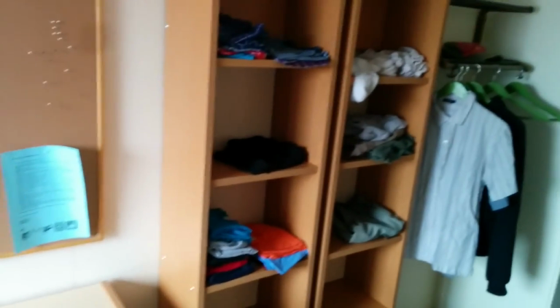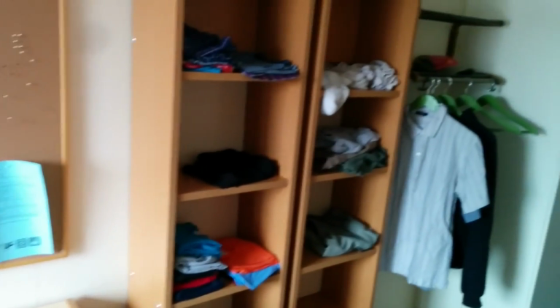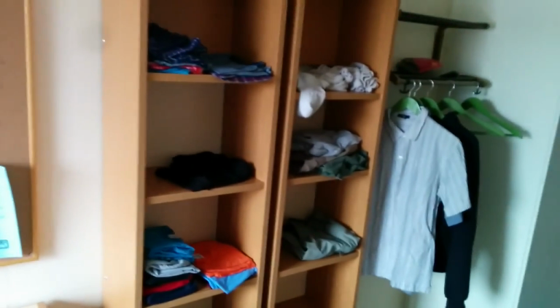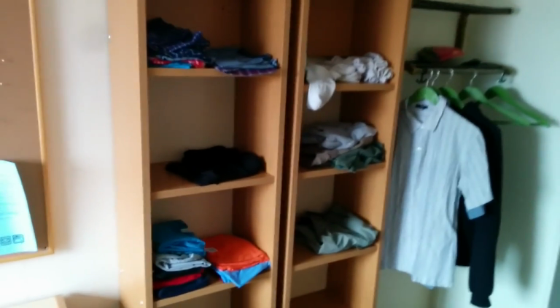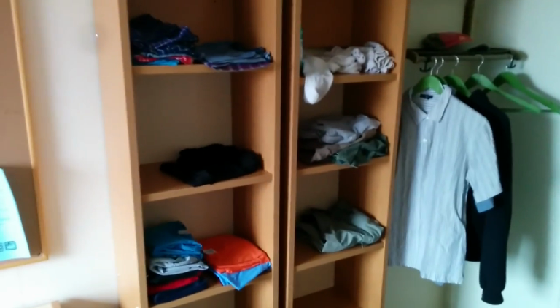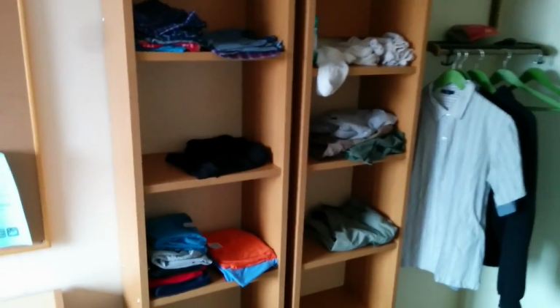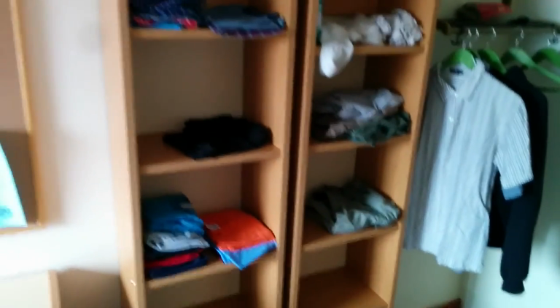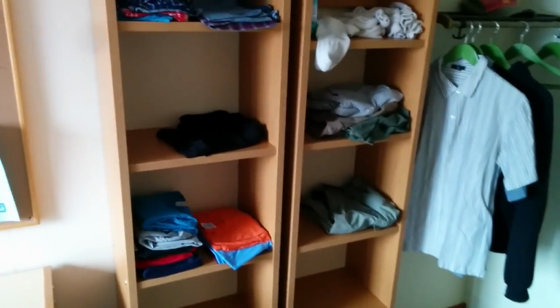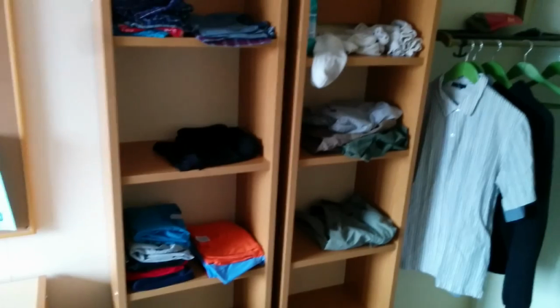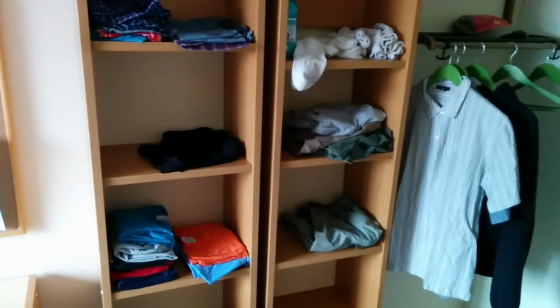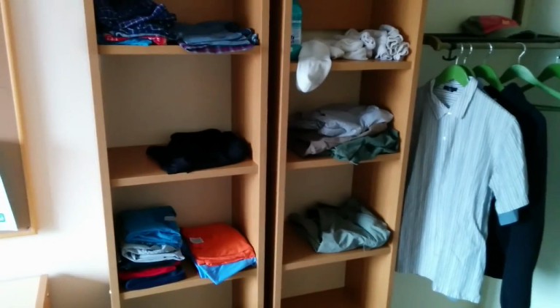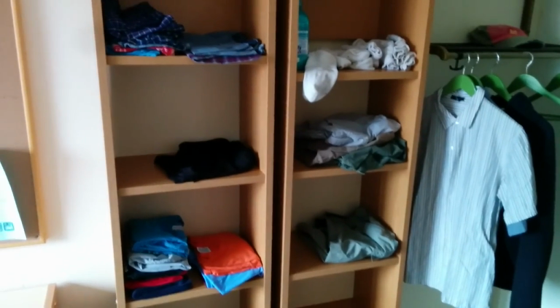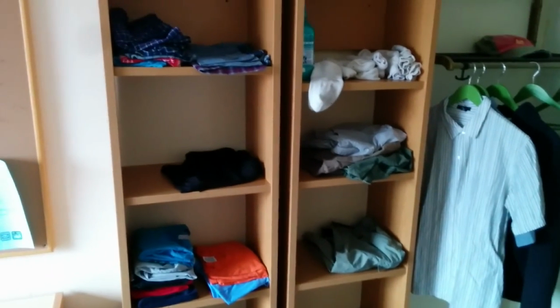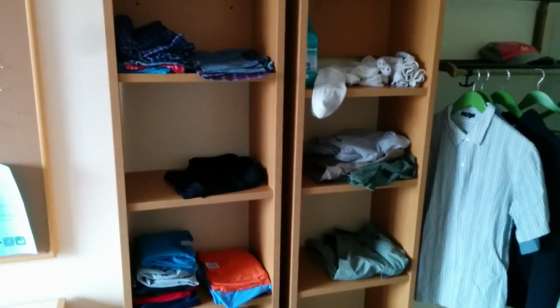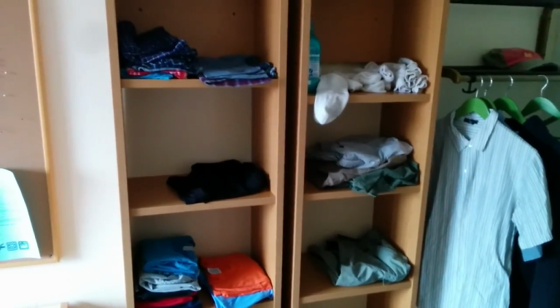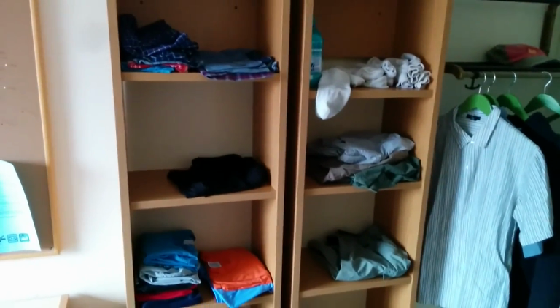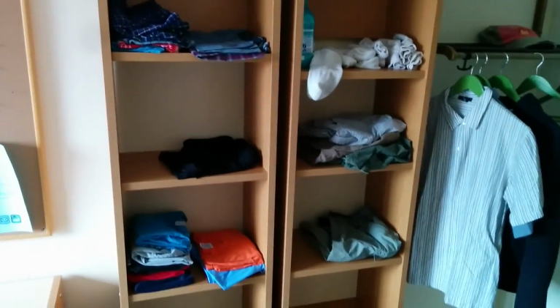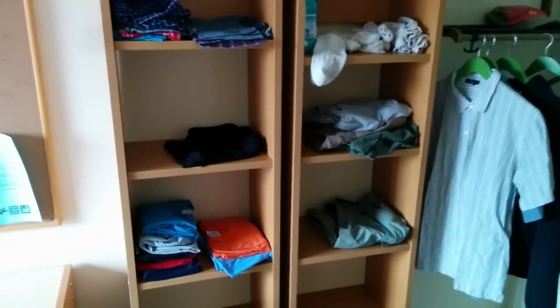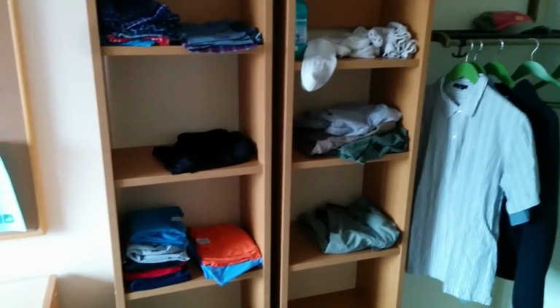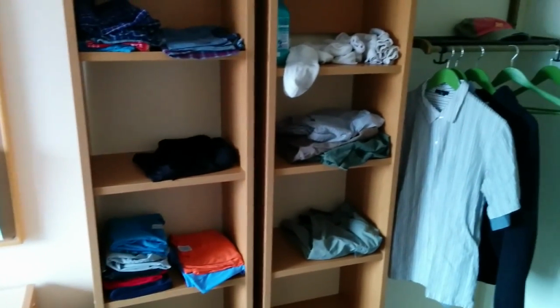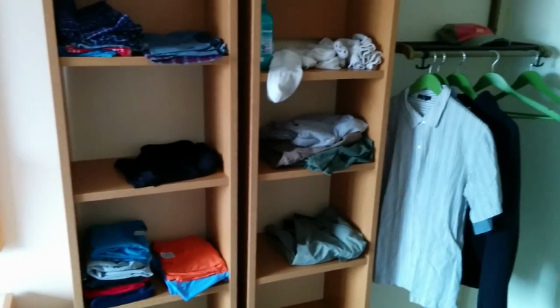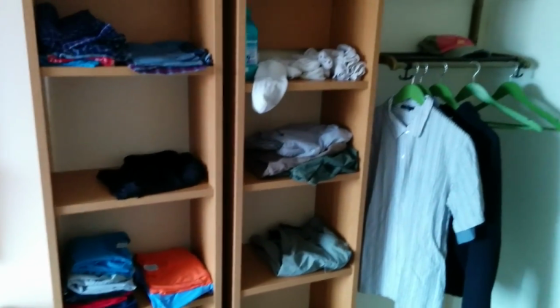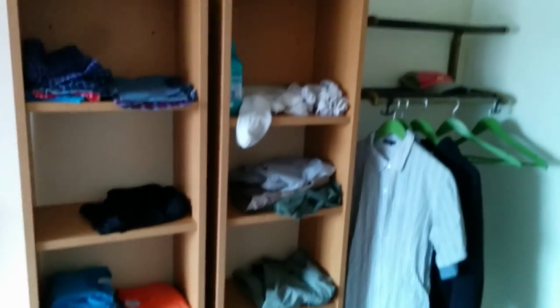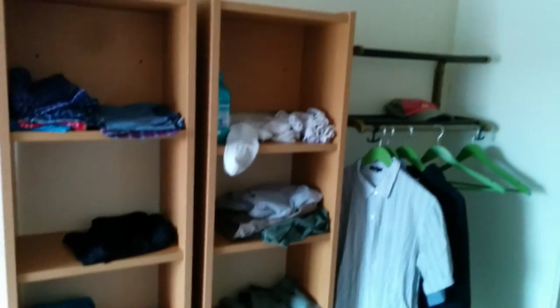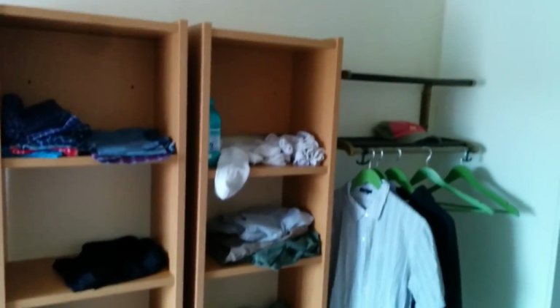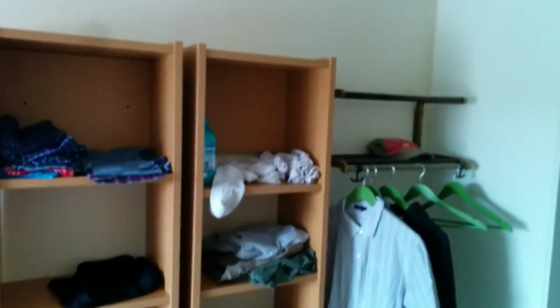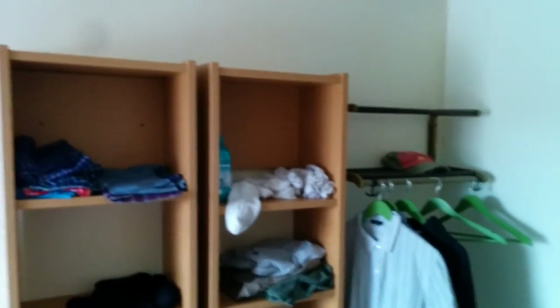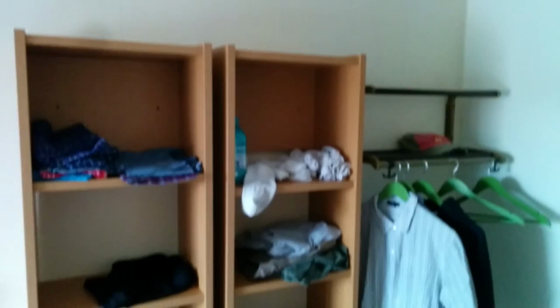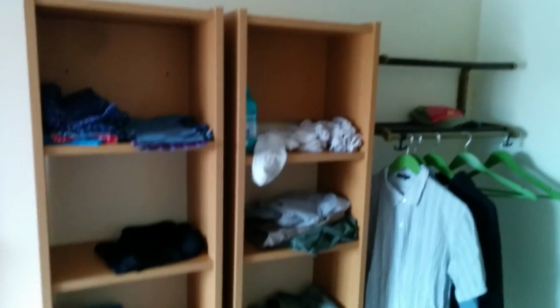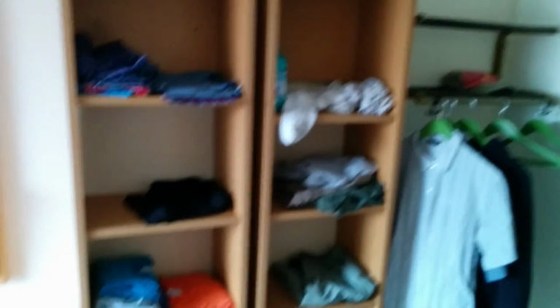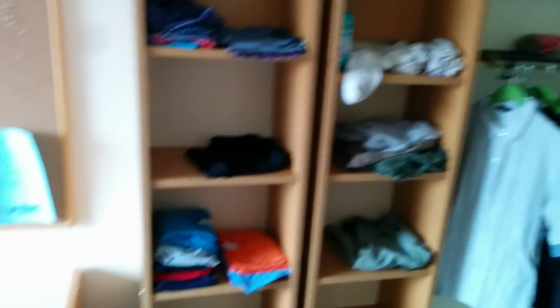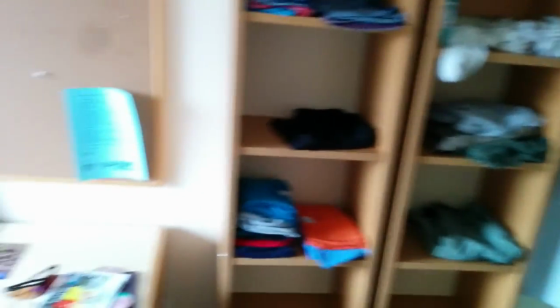And that's pretty much all of the clothes that I brought. I brought about 9 days worth, so I'll be doing my laundry every week.